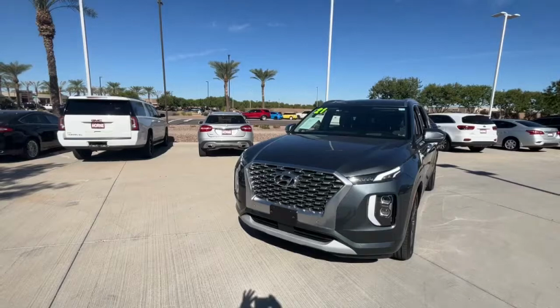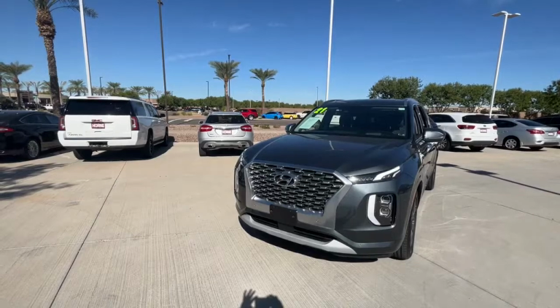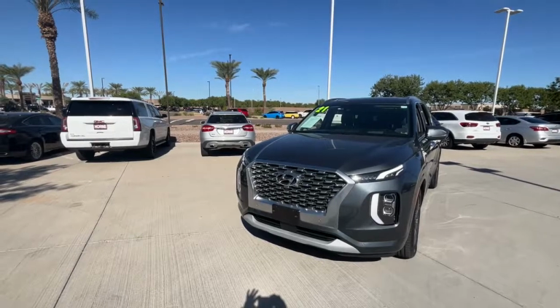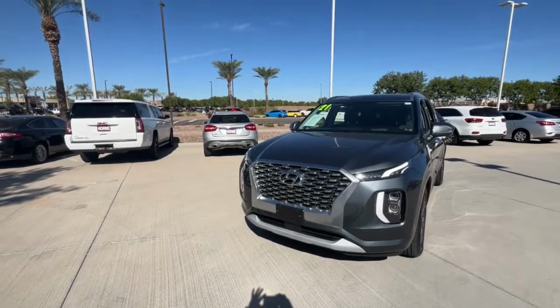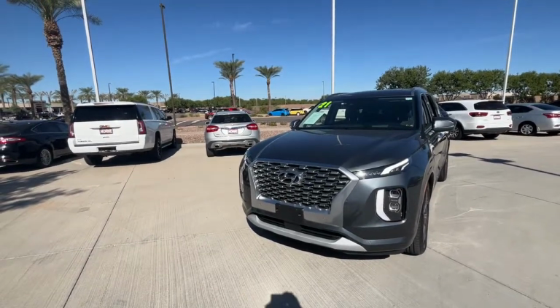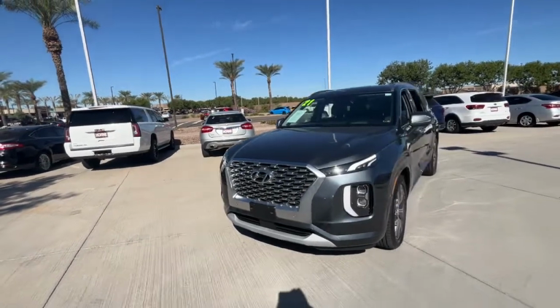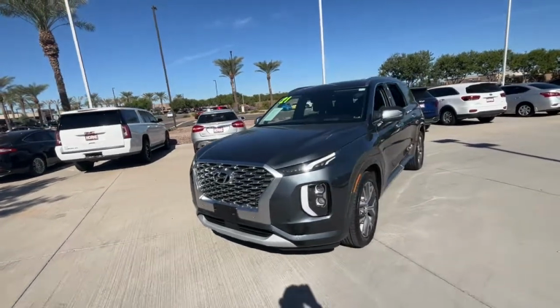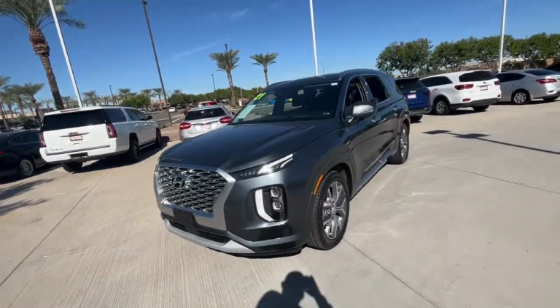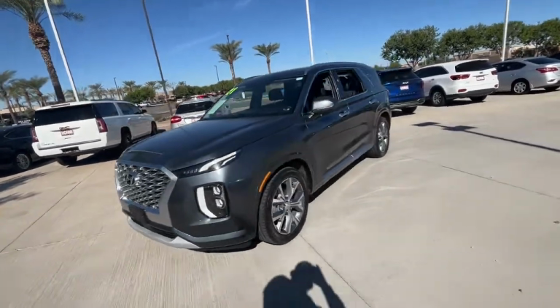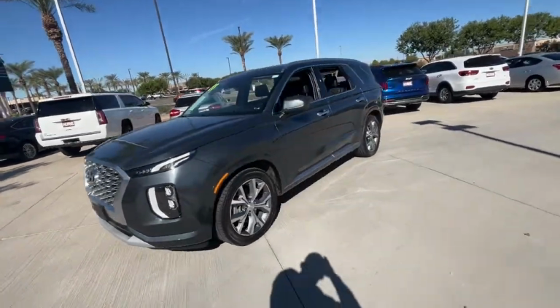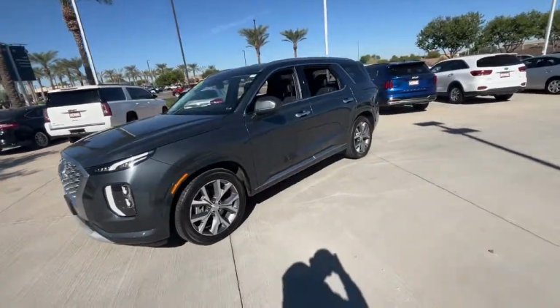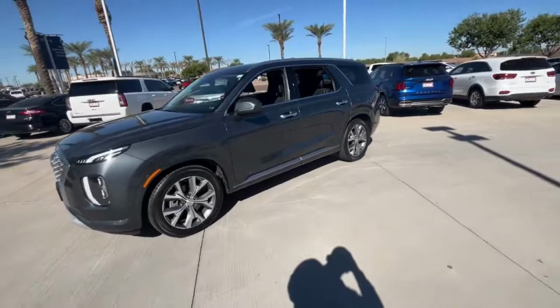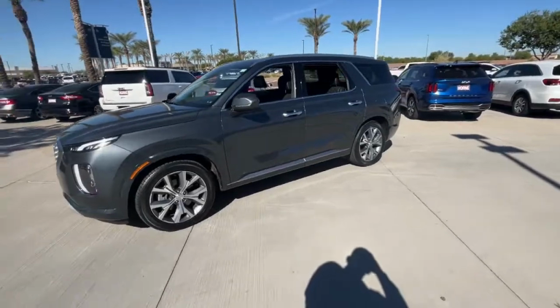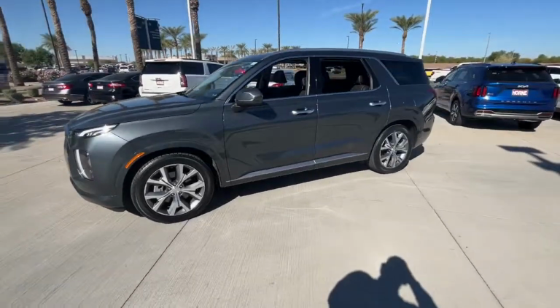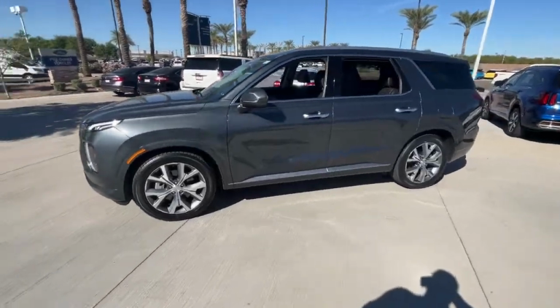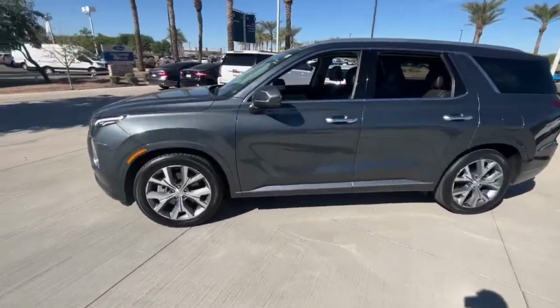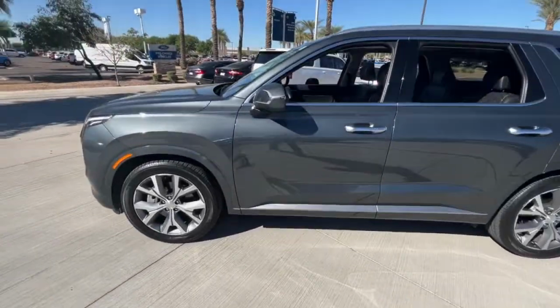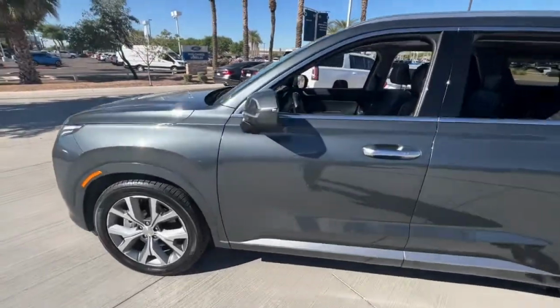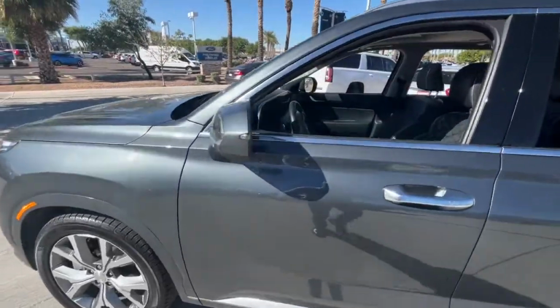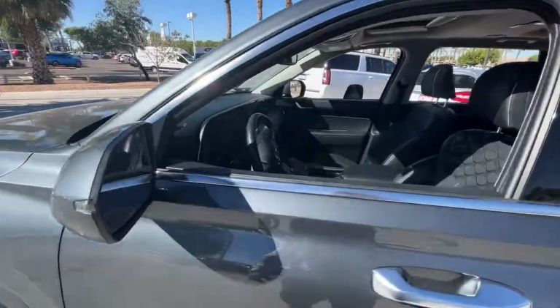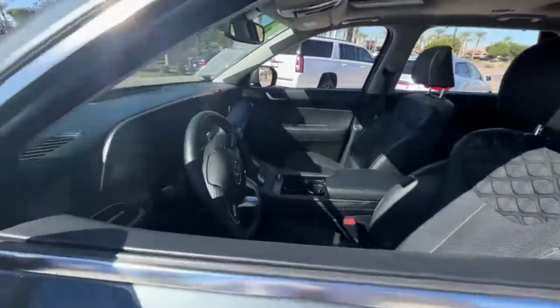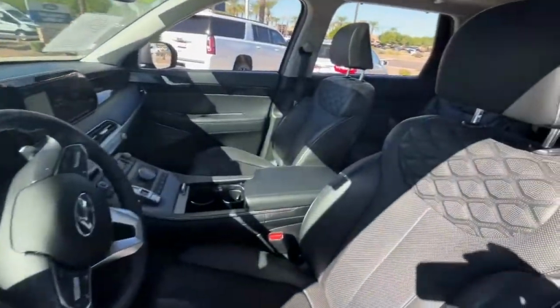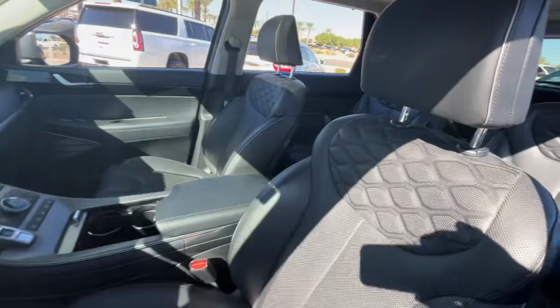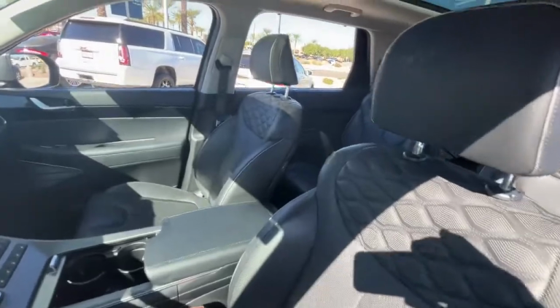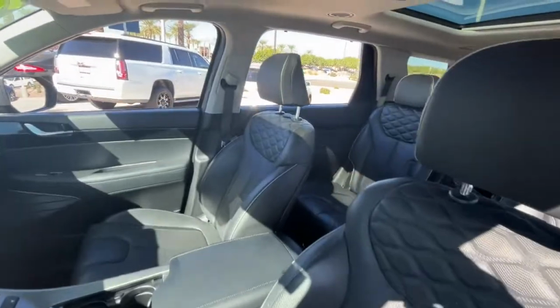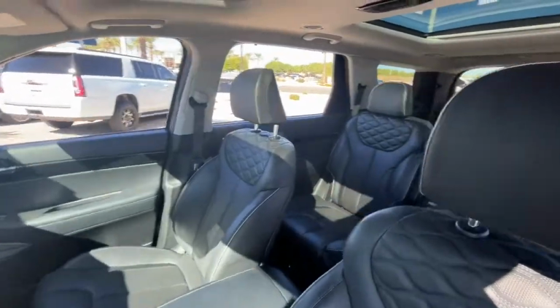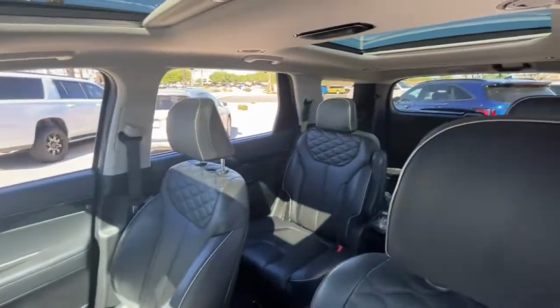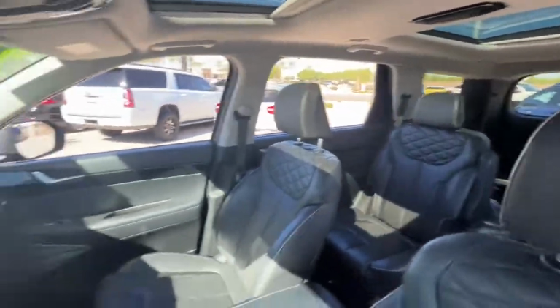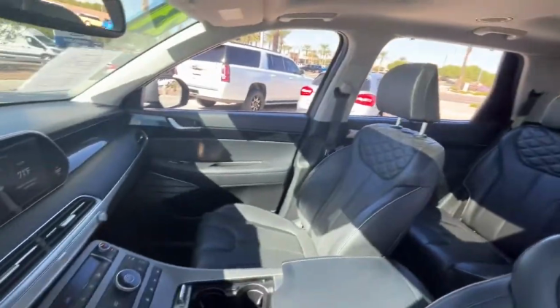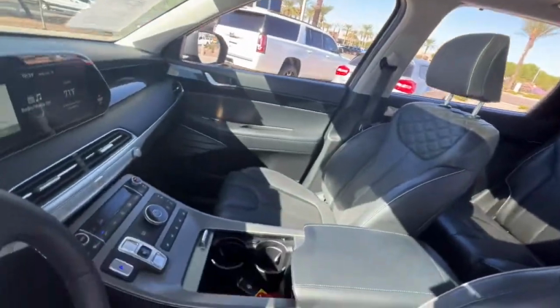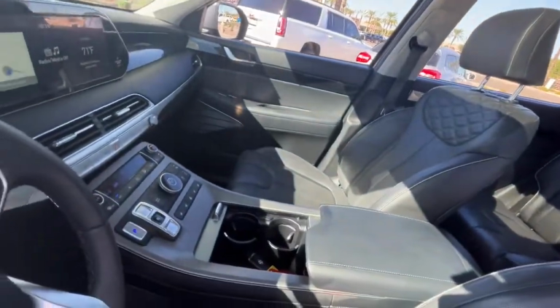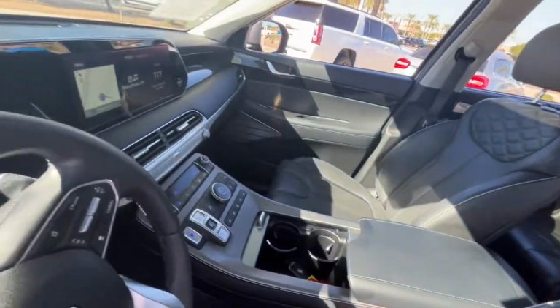You're gonna love the 2021 Hyundai Palisade. With less than 40,000 miles on the odometer, this vehicle stands out from the rest. Style, space, and performance are yours in this well-equipped Palisade.